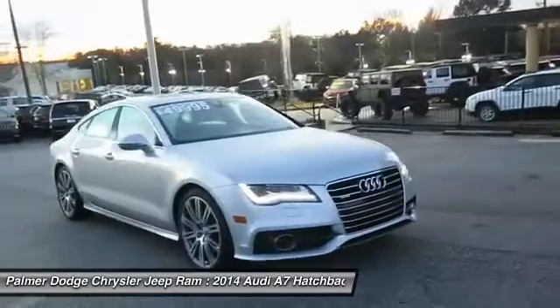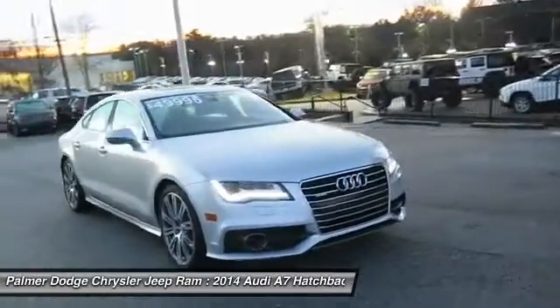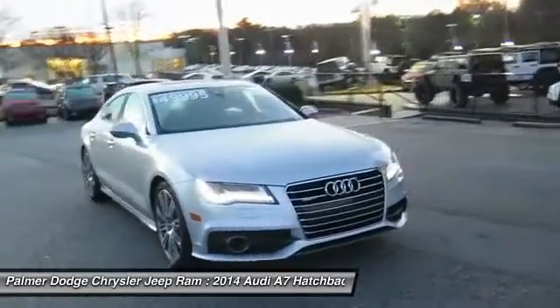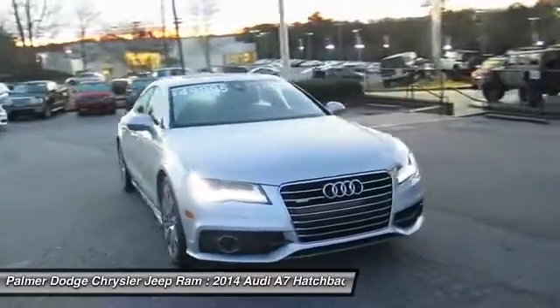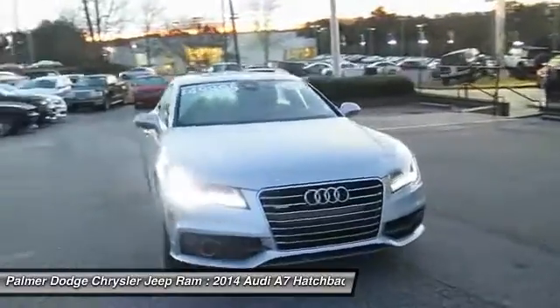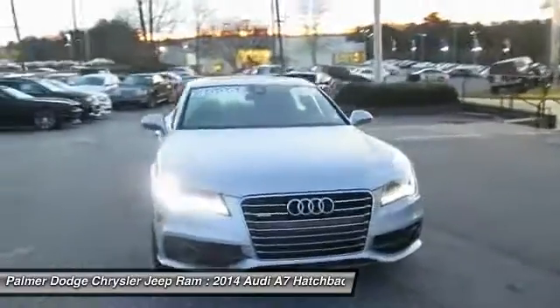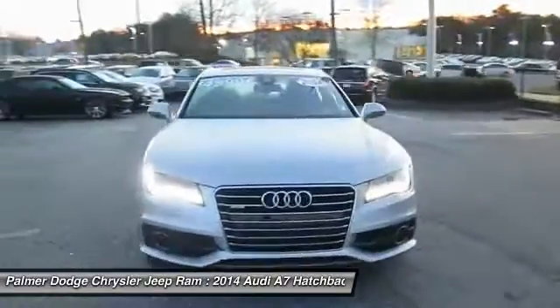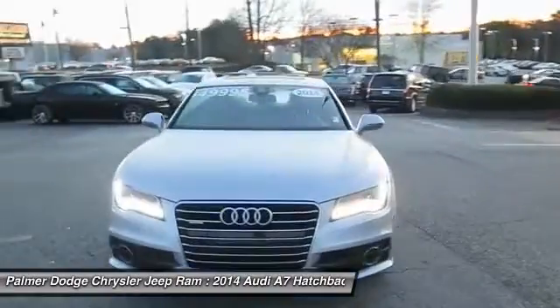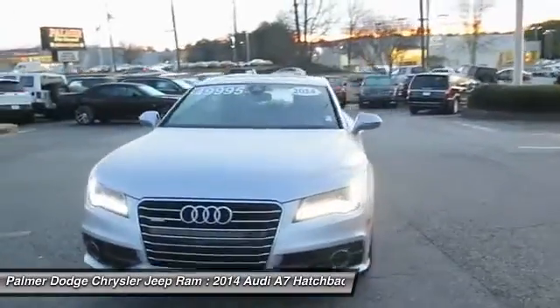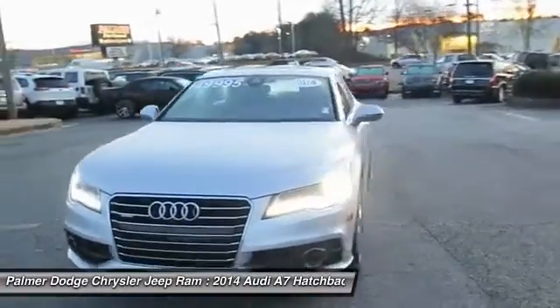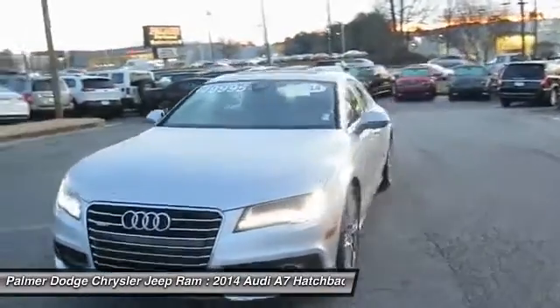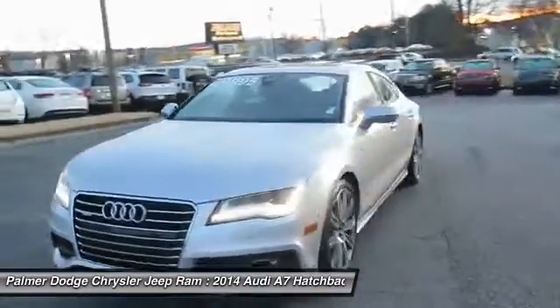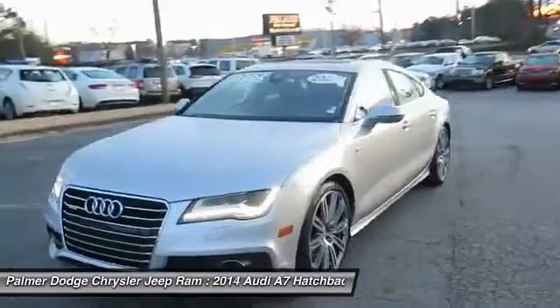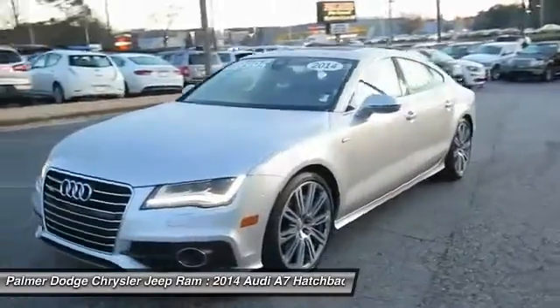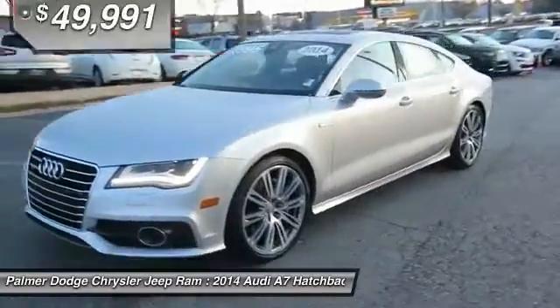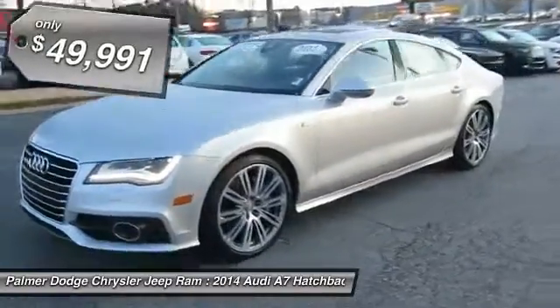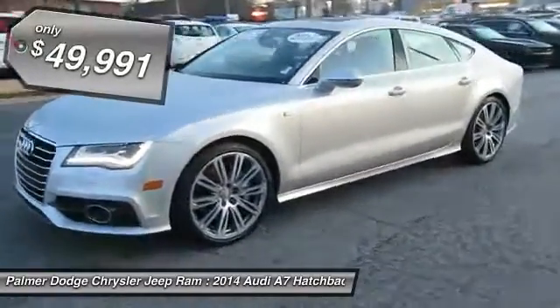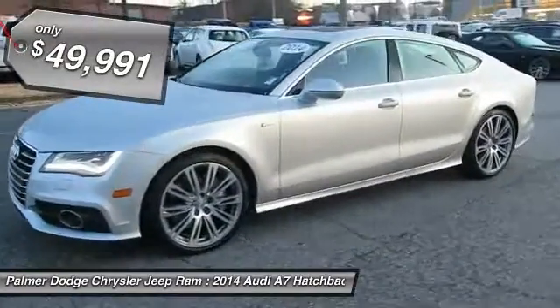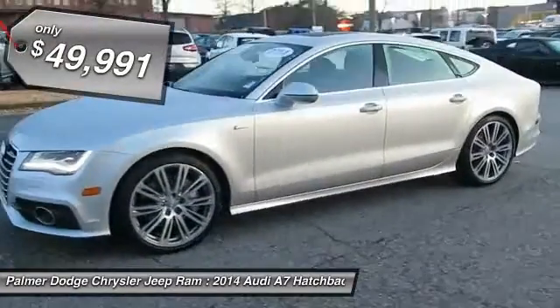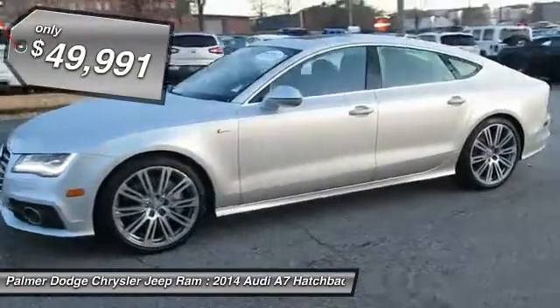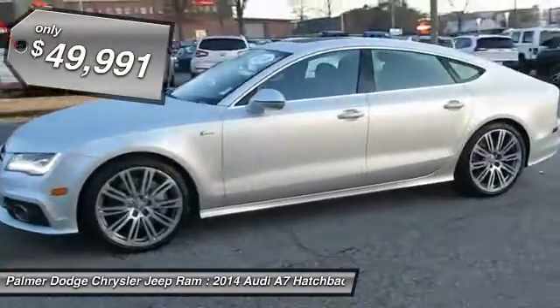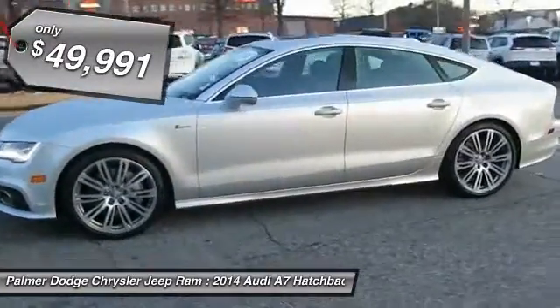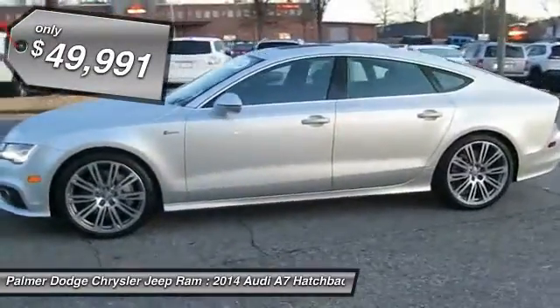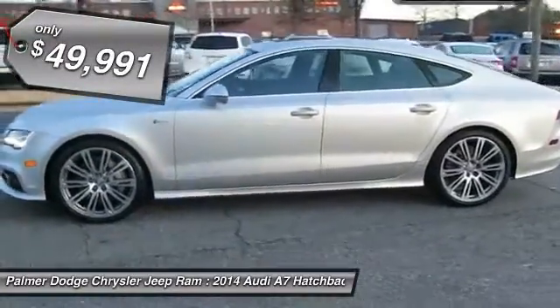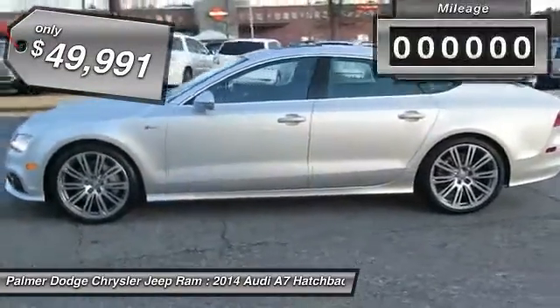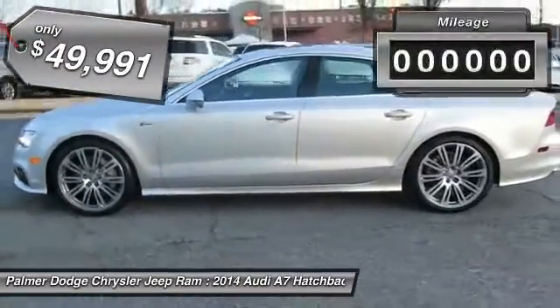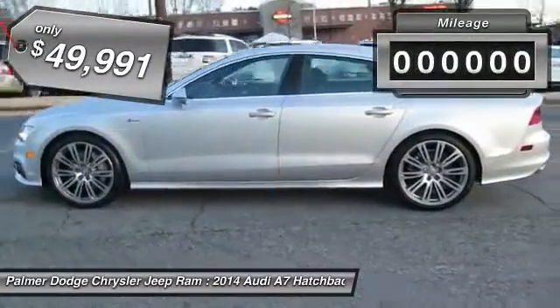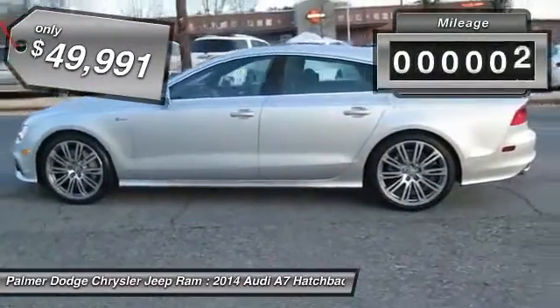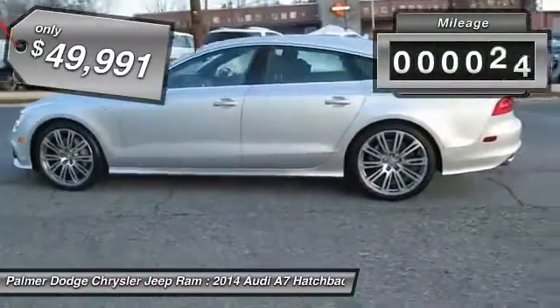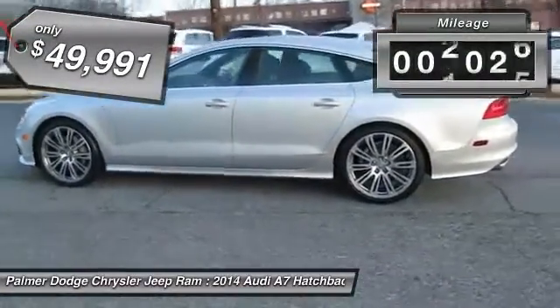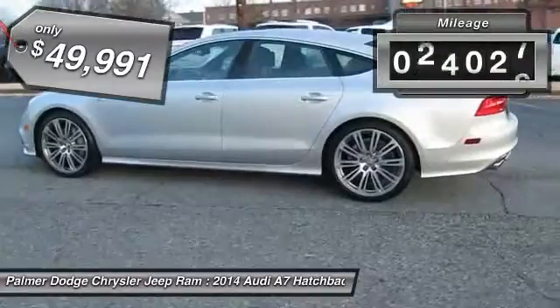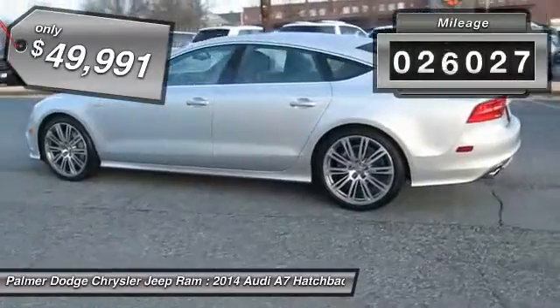Audi is targeting a new market segment with the A7 and is priced below $50,000. This vehicle has less than 30,000 miles.